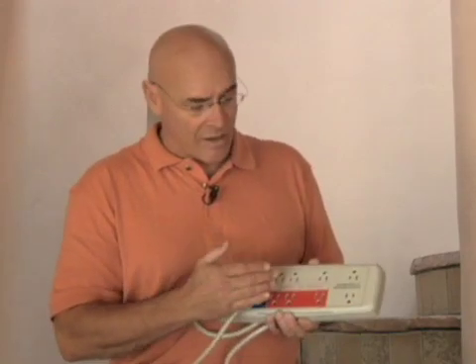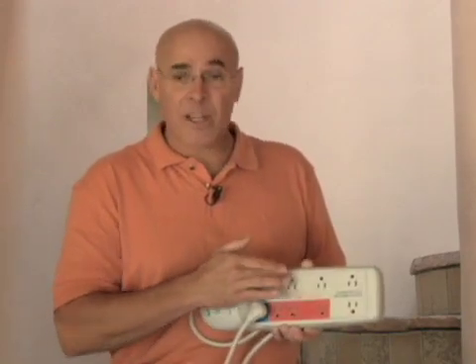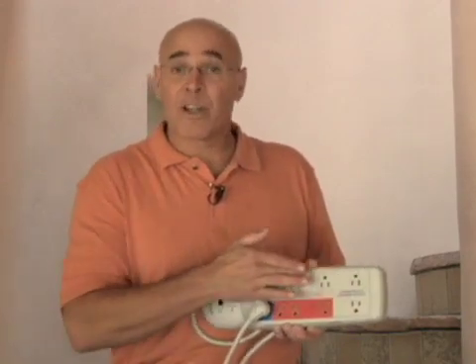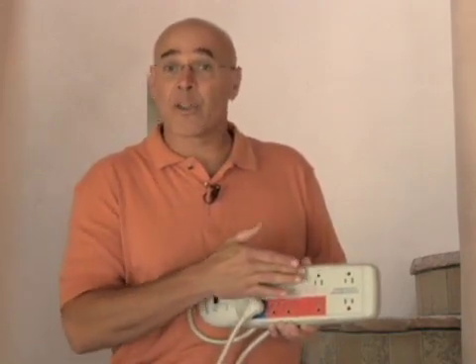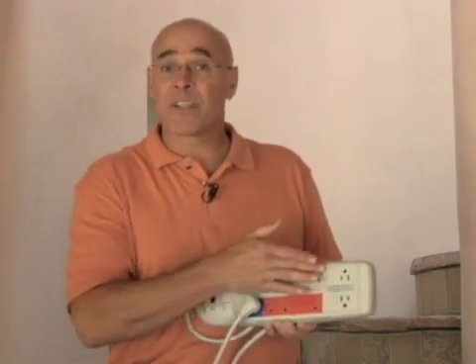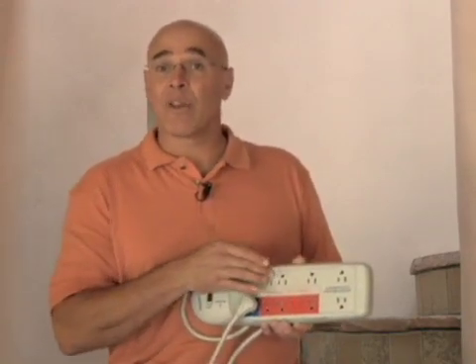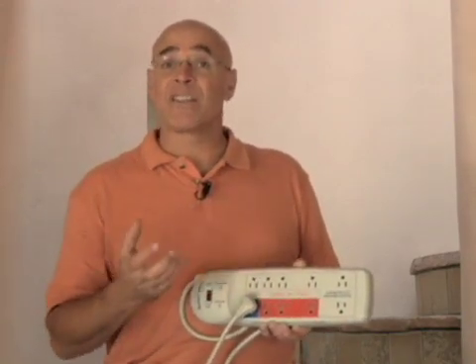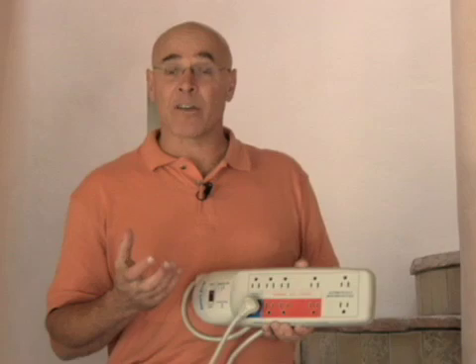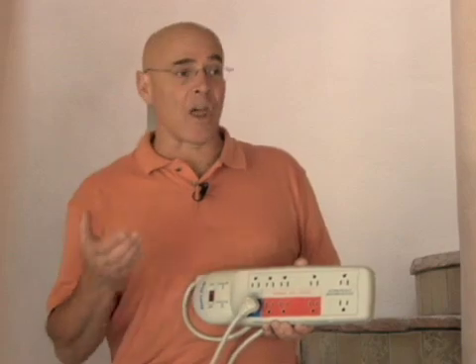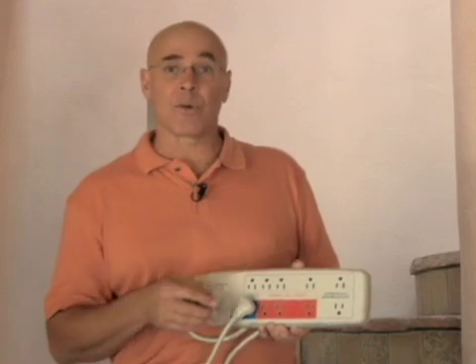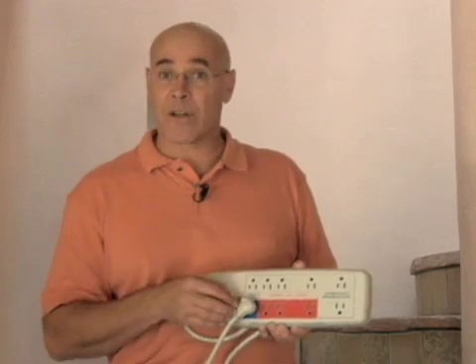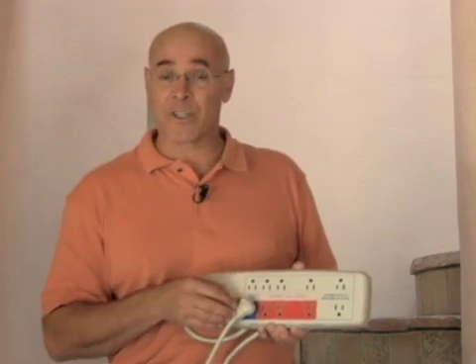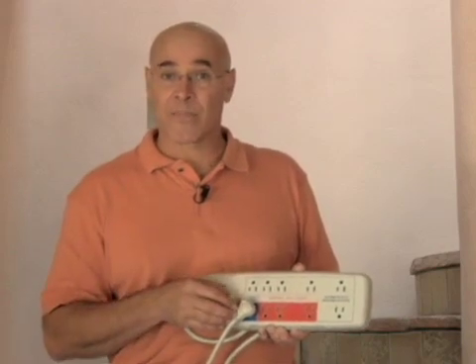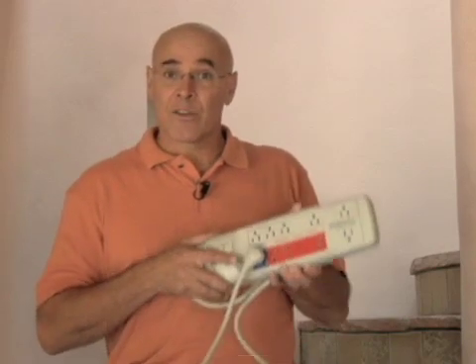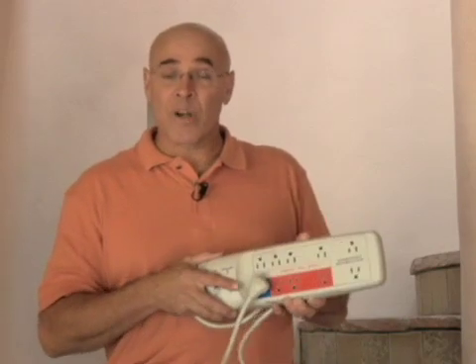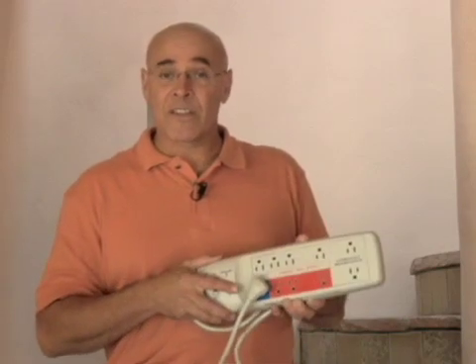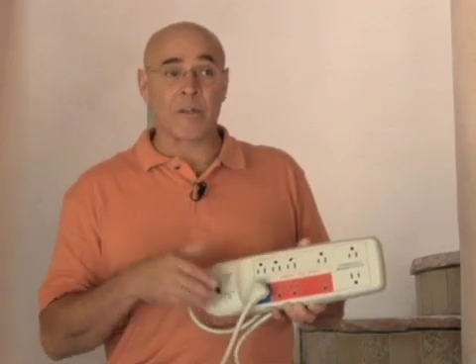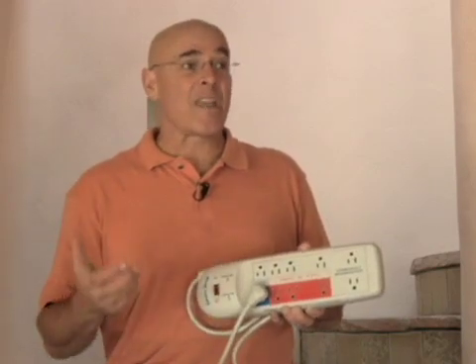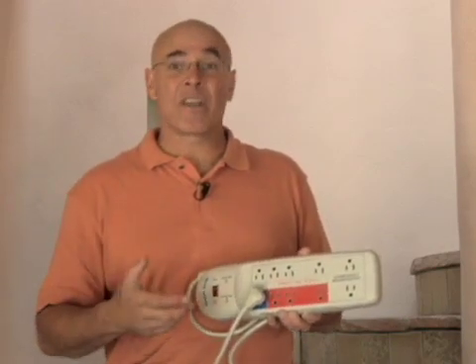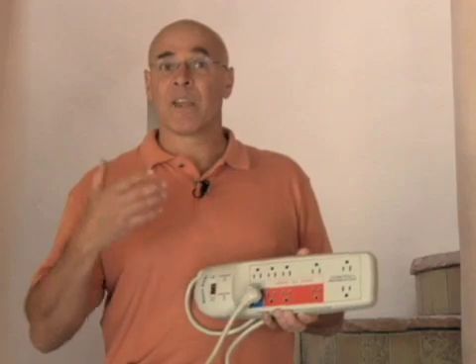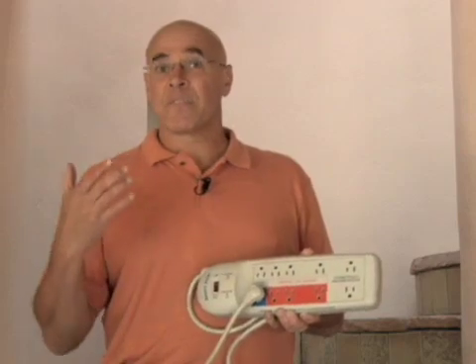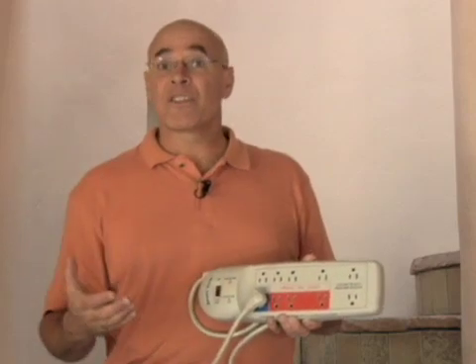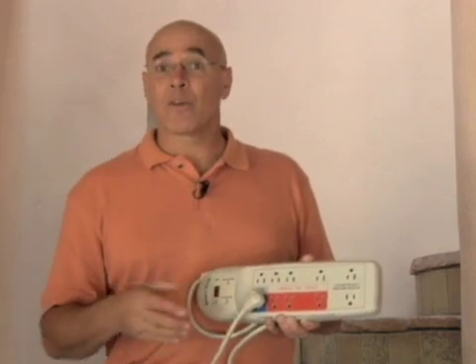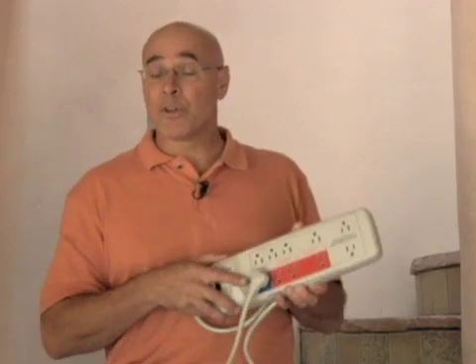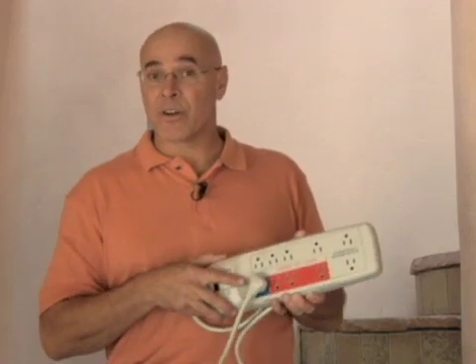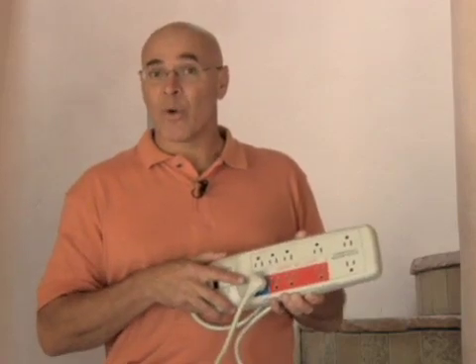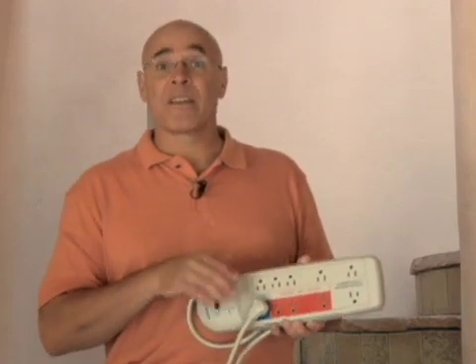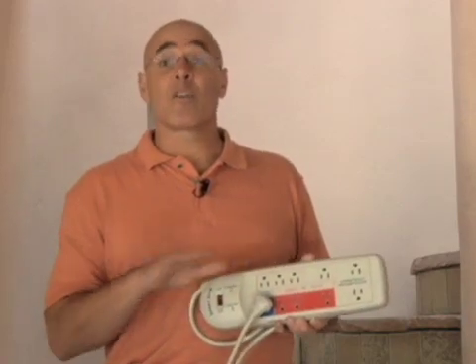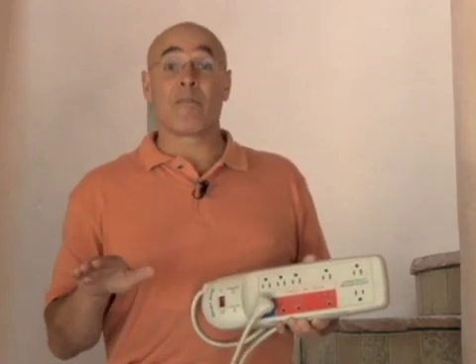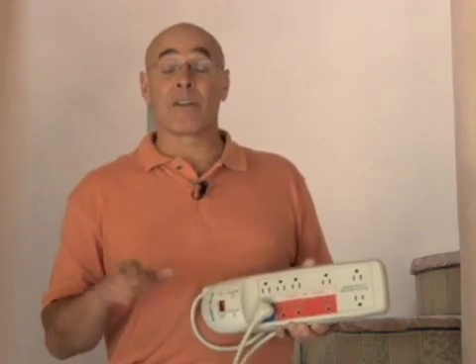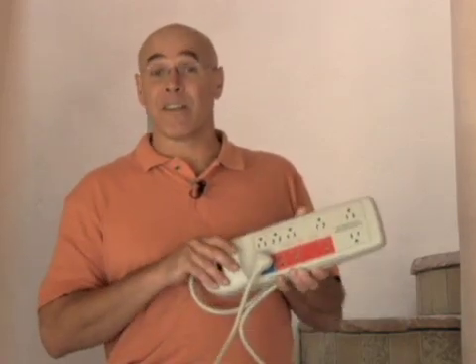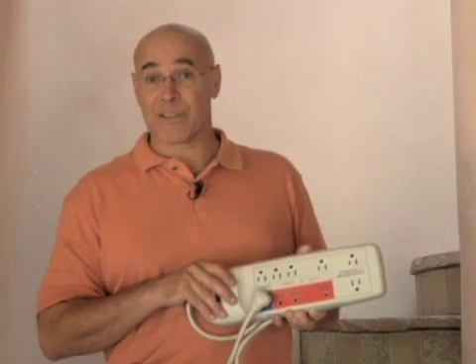This one also lets you plug in other items that stay hot, like a light or a telephone answering machine. So one of these in every entertainment center, television set, or computer center will take care of all the power vampires in those places.